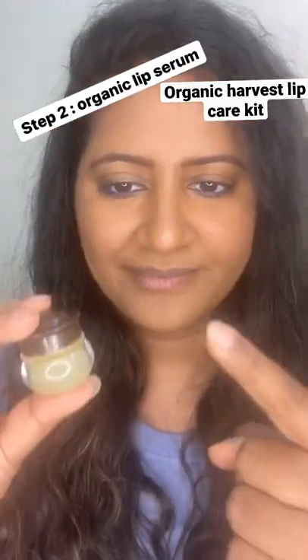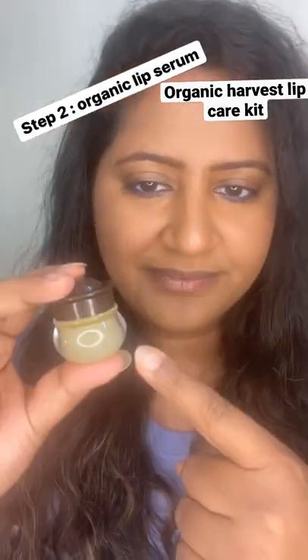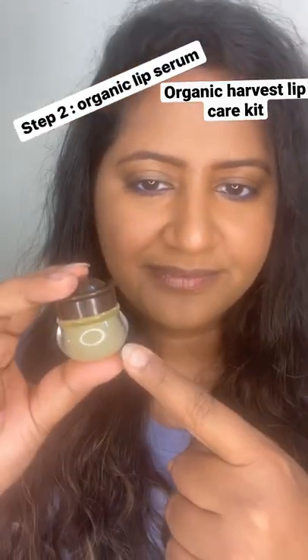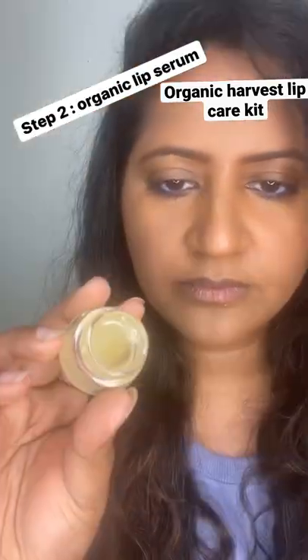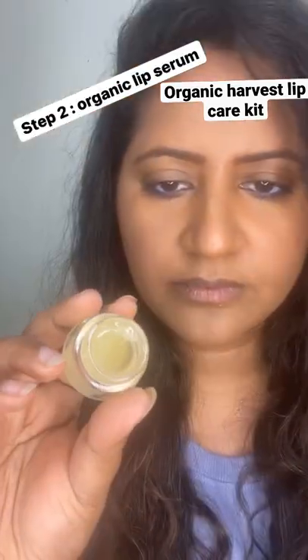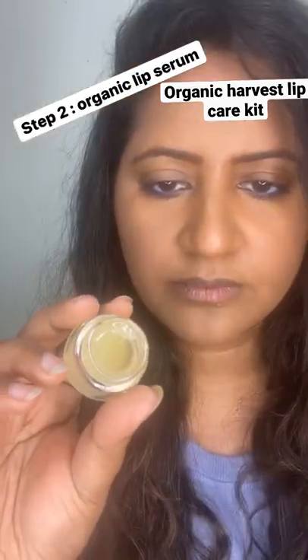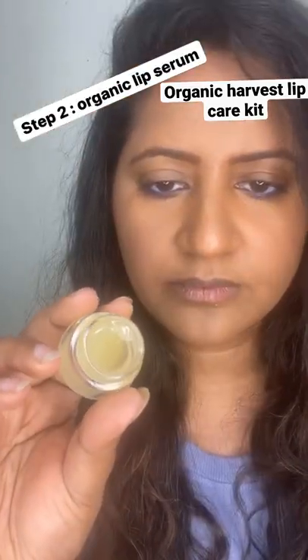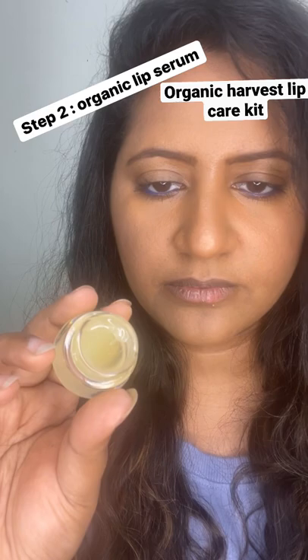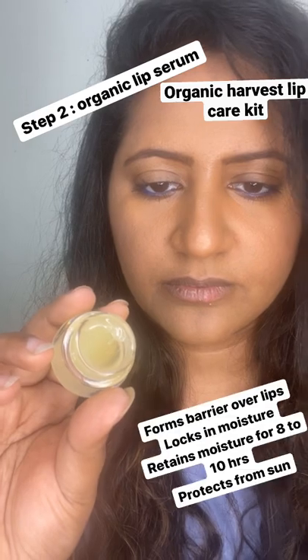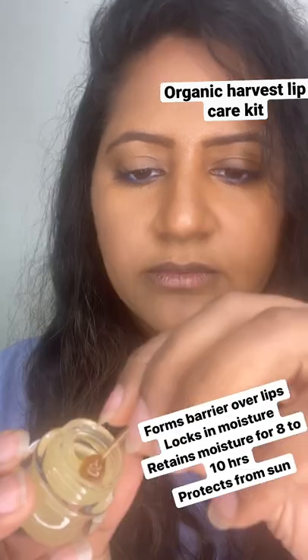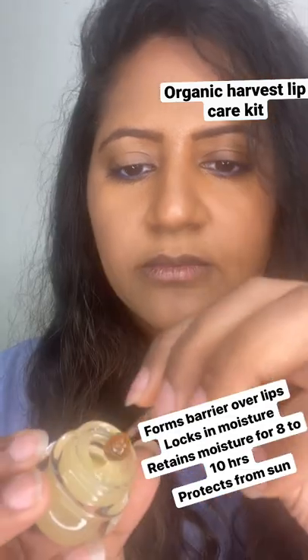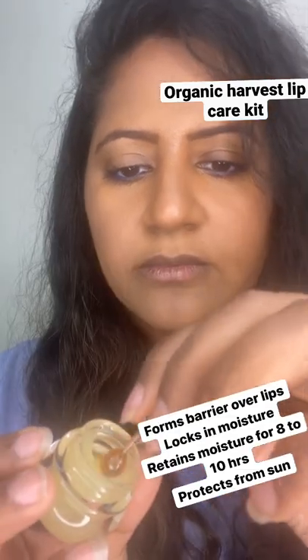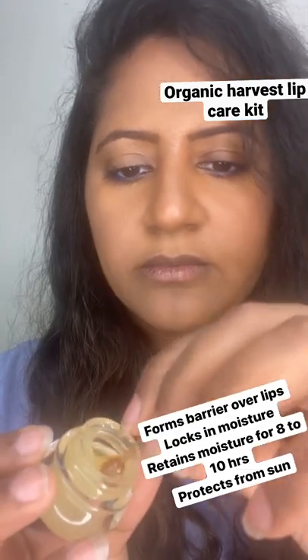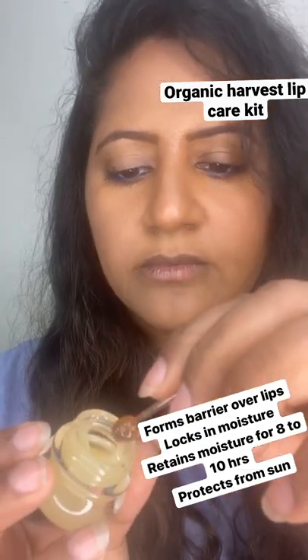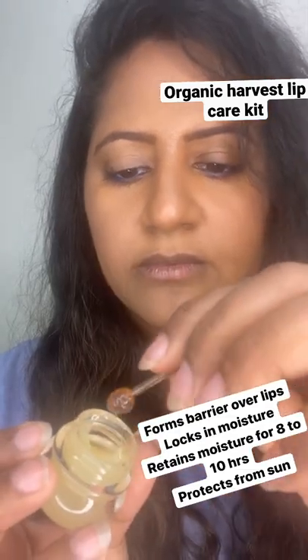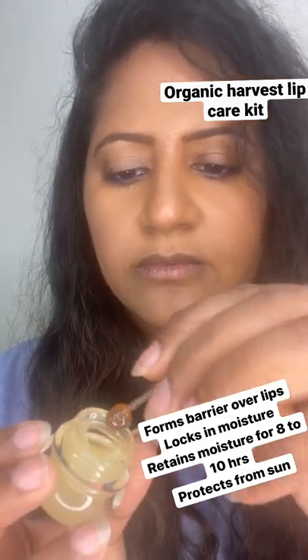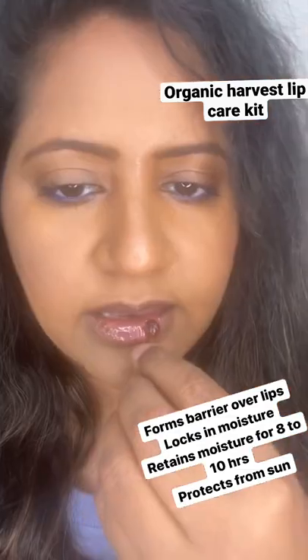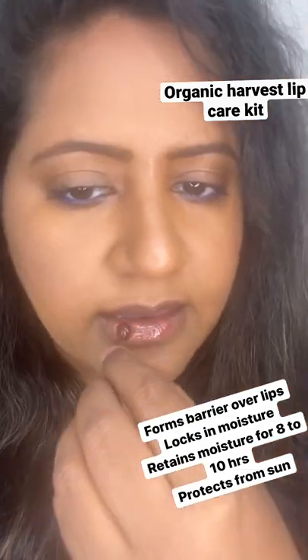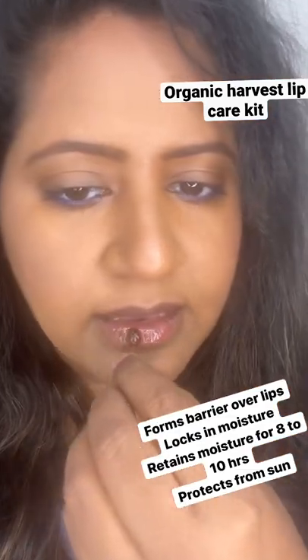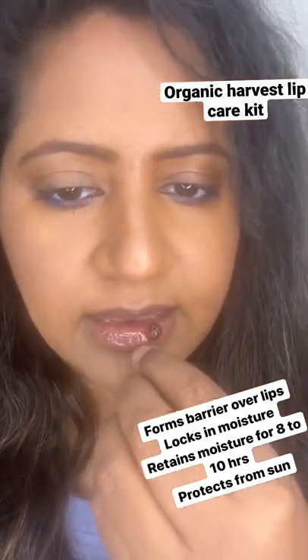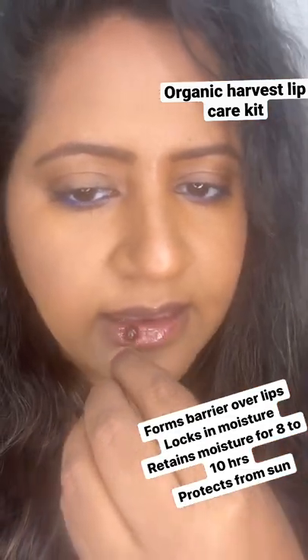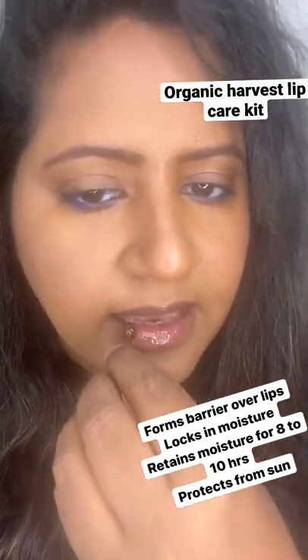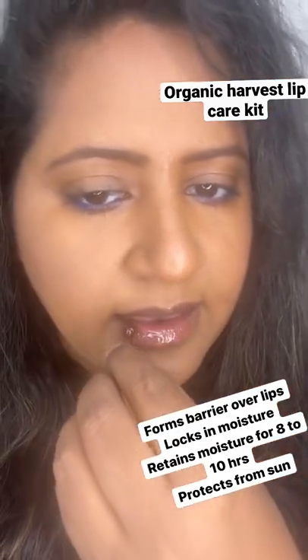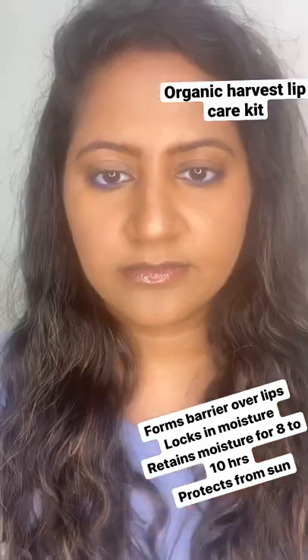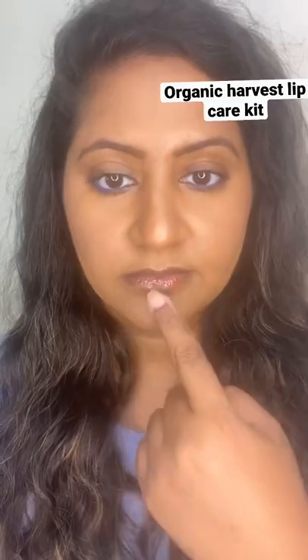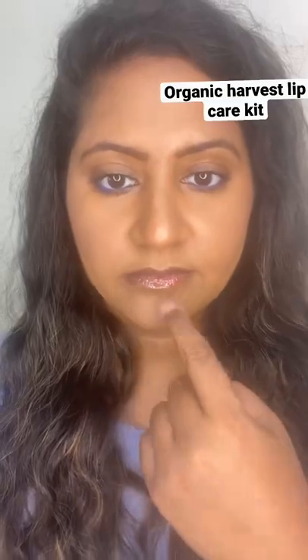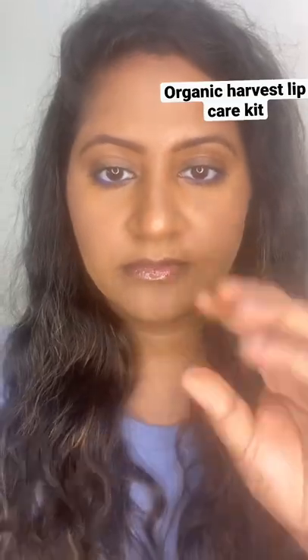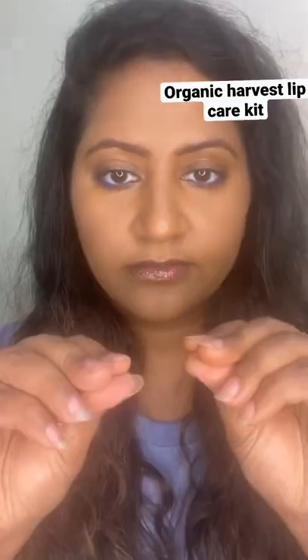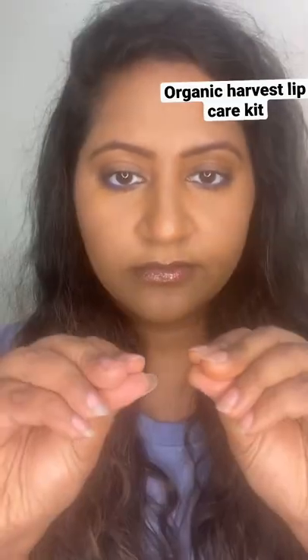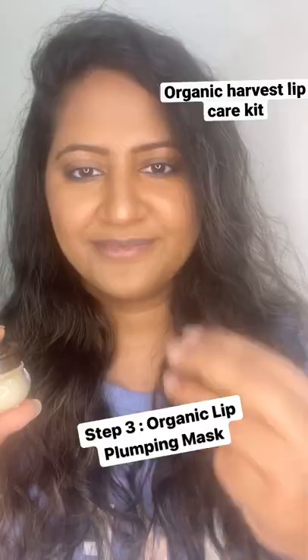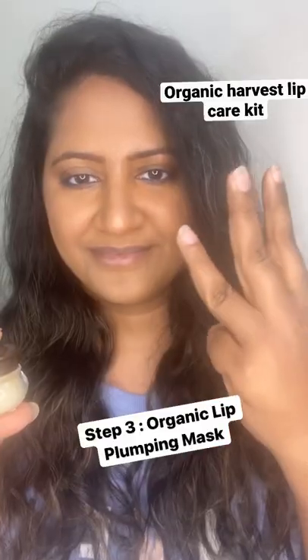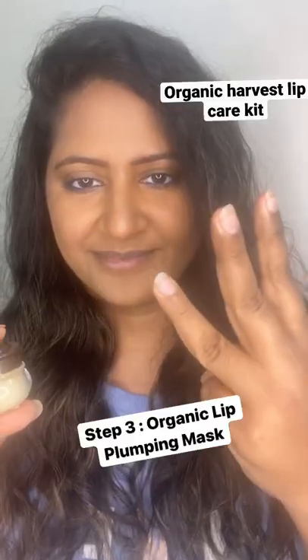Step 2: Organic Lip Serum. Forms a barrier over lips, locks in moisture, retains moisture for 8–10 hours, and protects from sun.